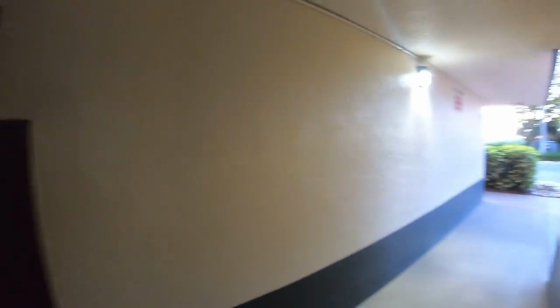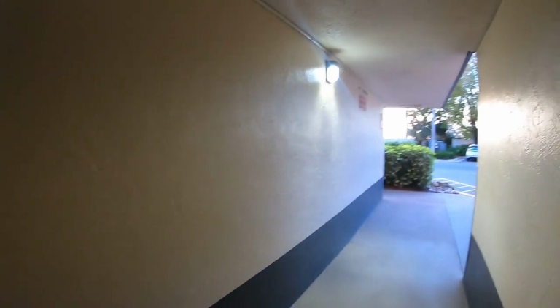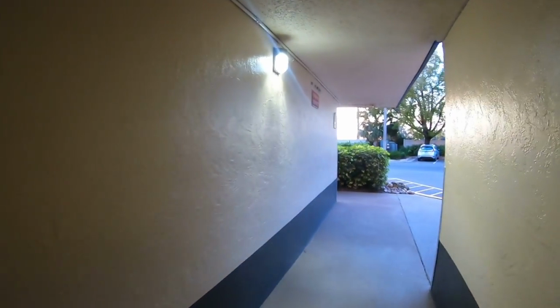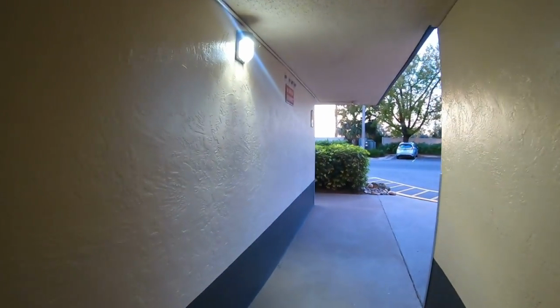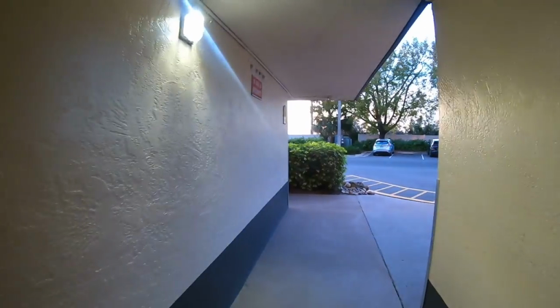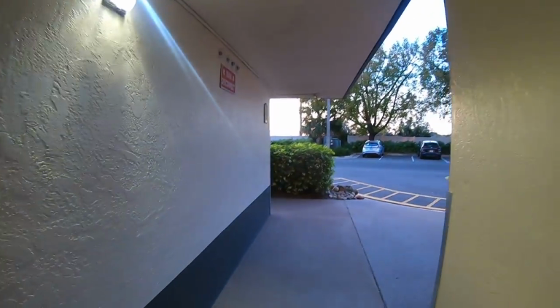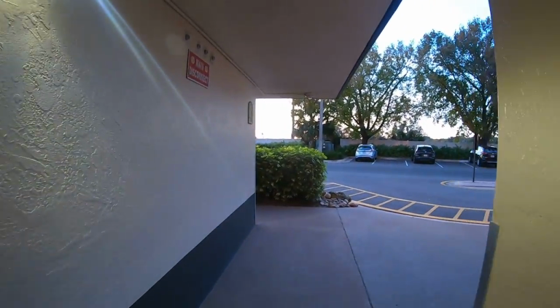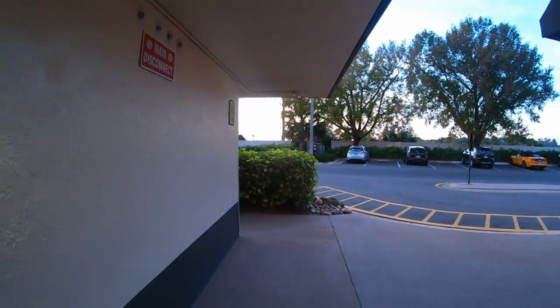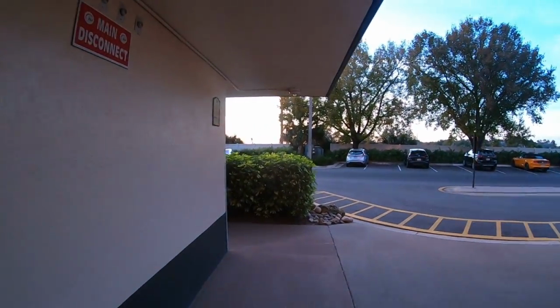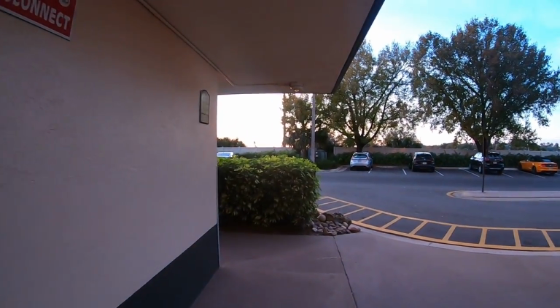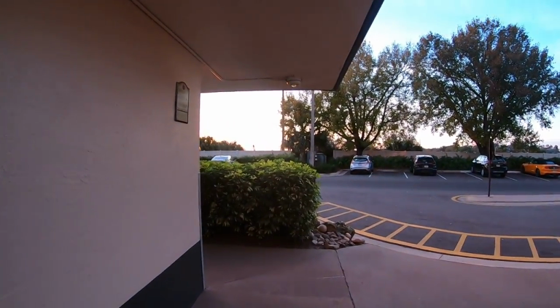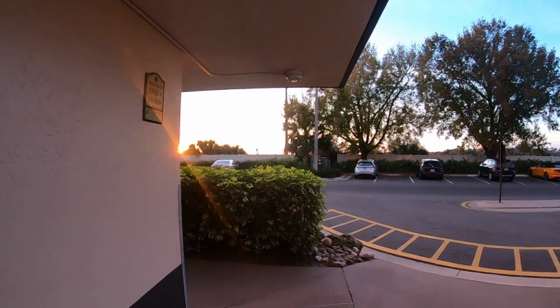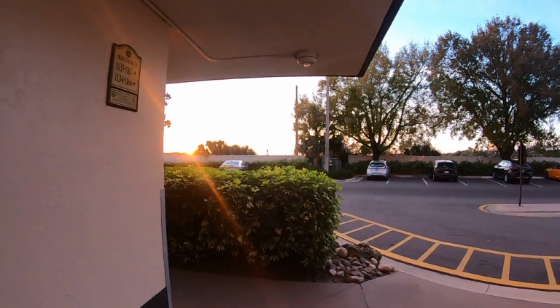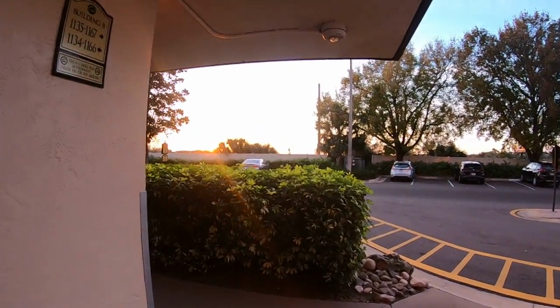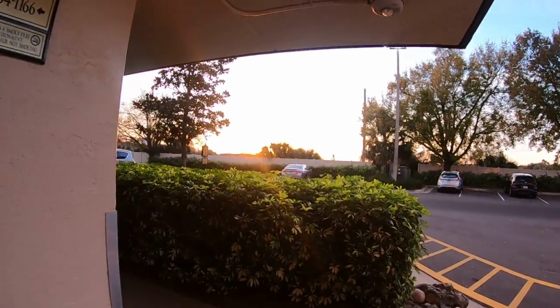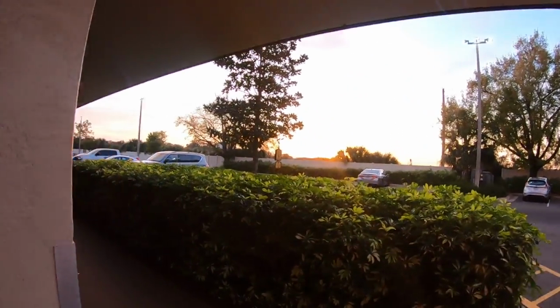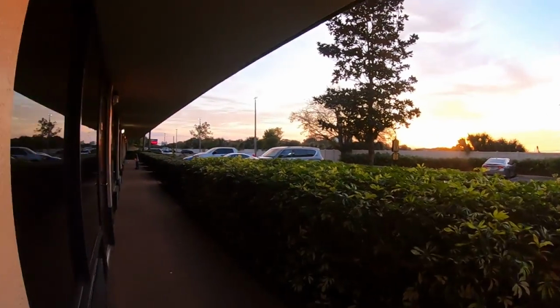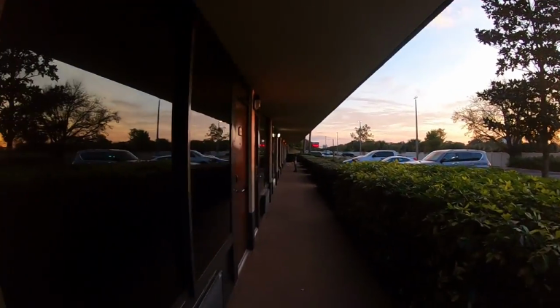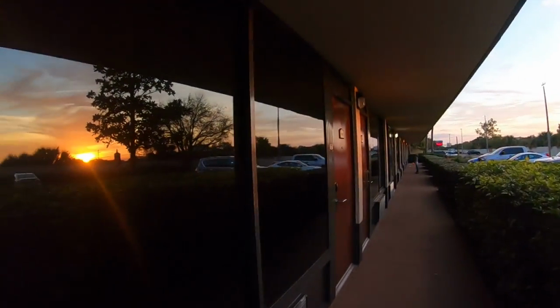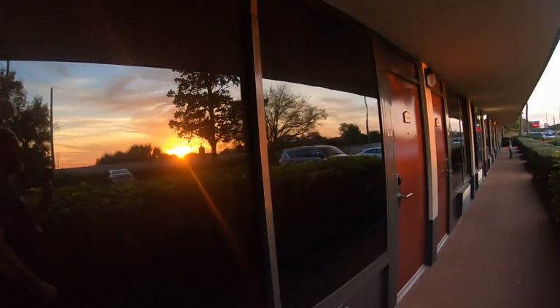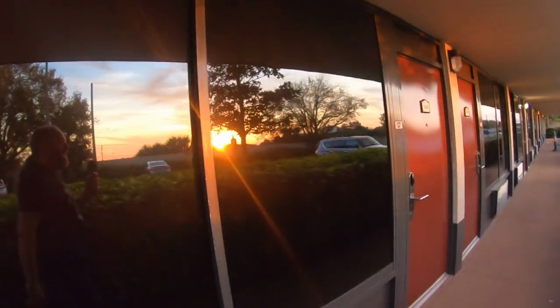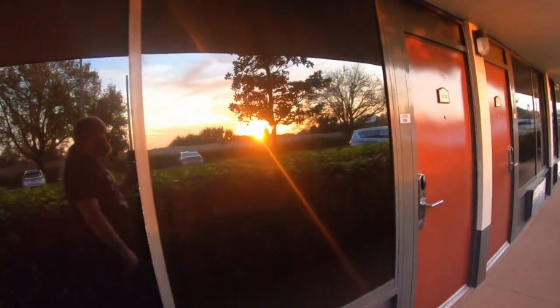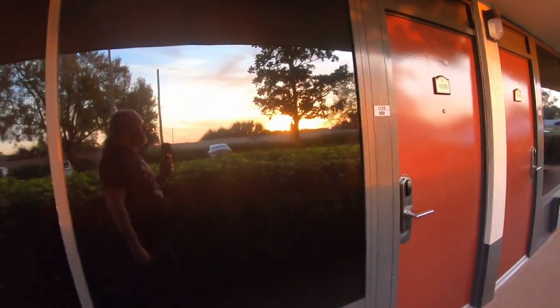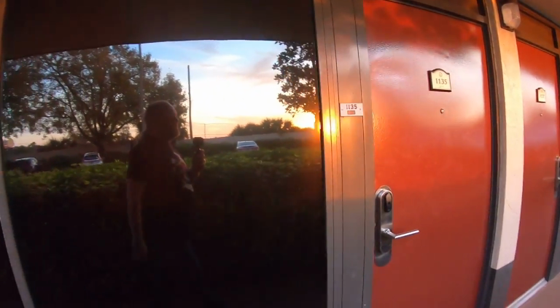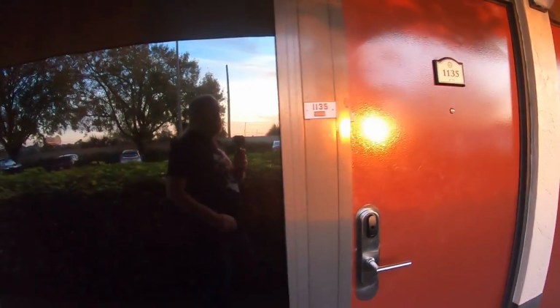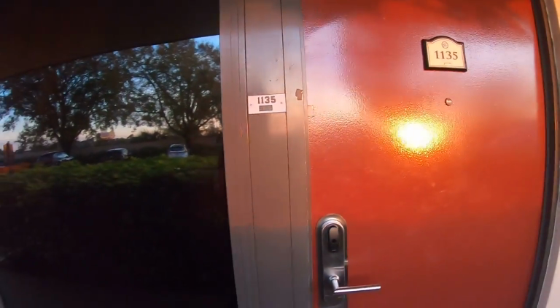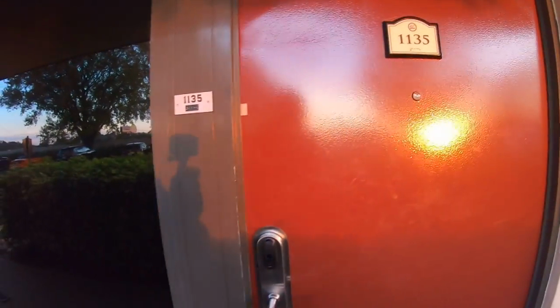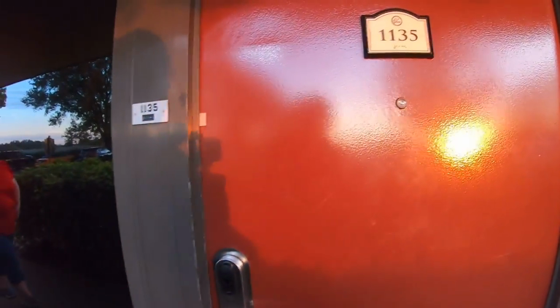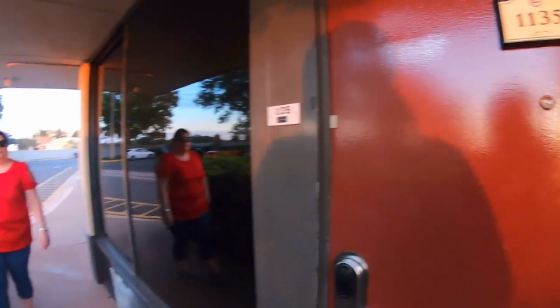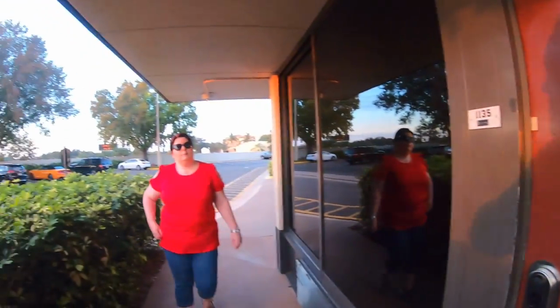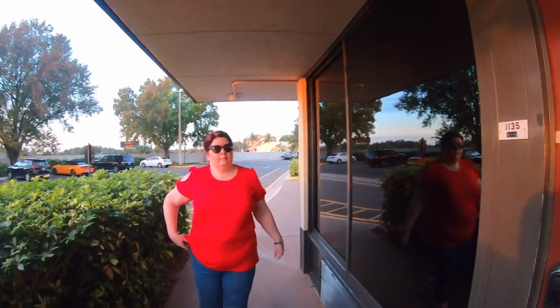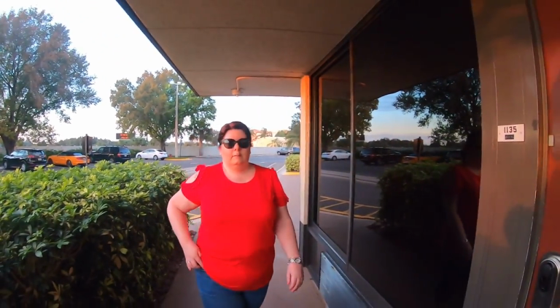But we don't need a lift because our room is just here — 11:35pm. There we go. Quick tour of the hotel.